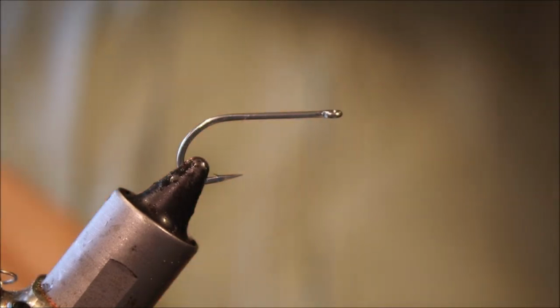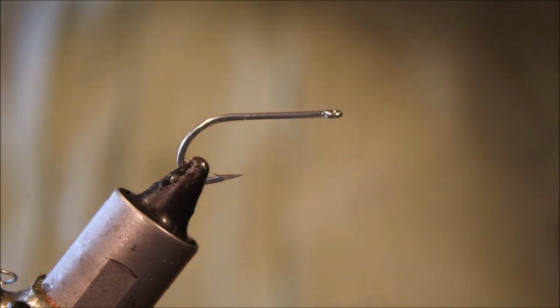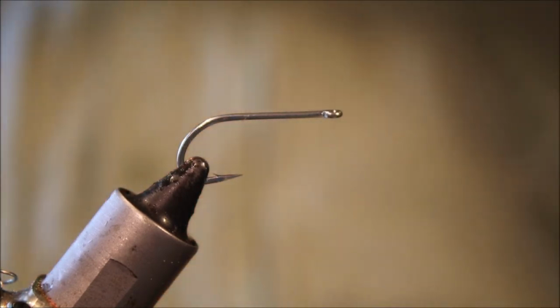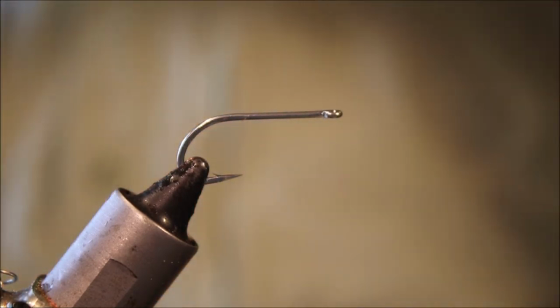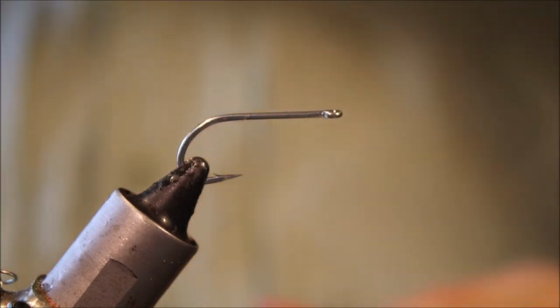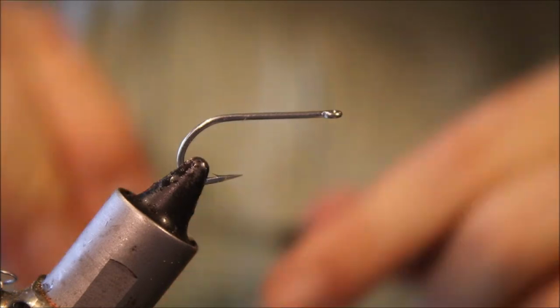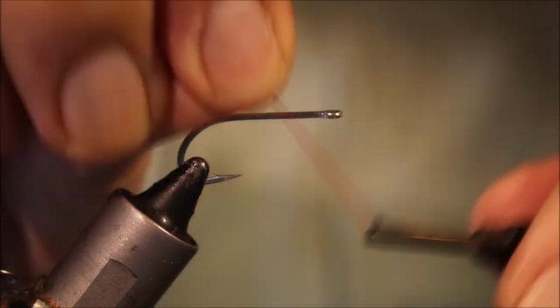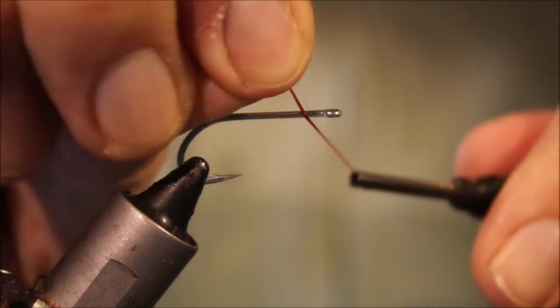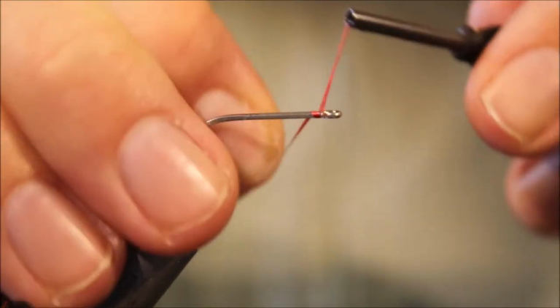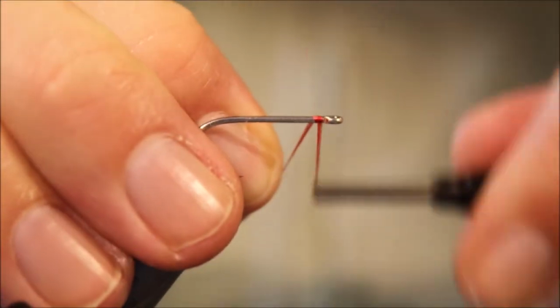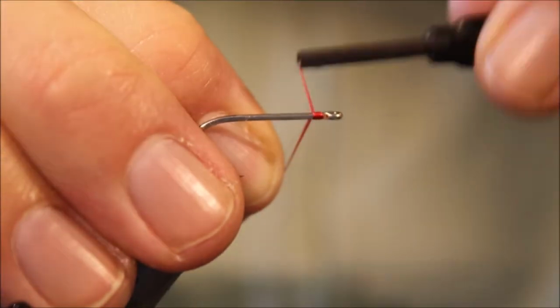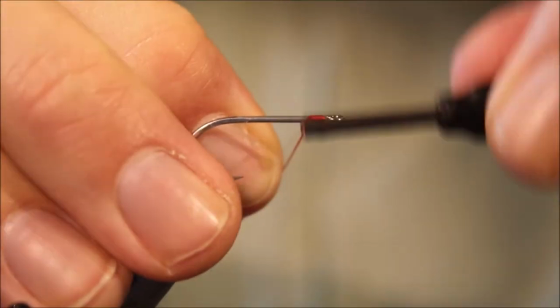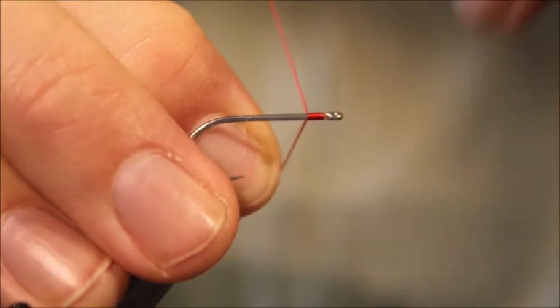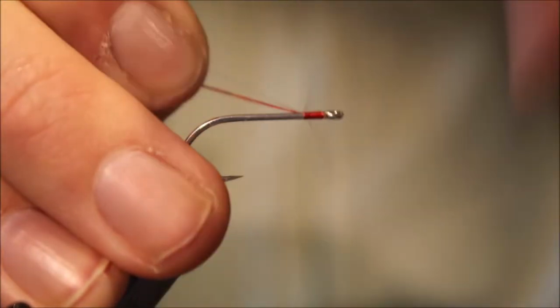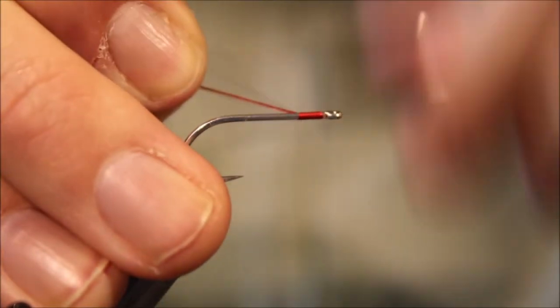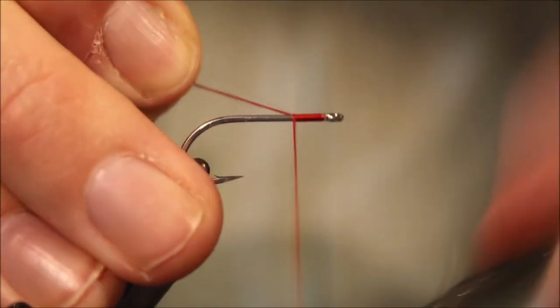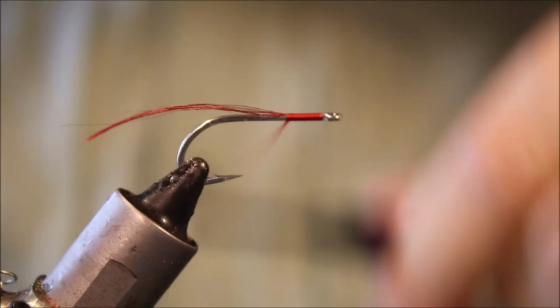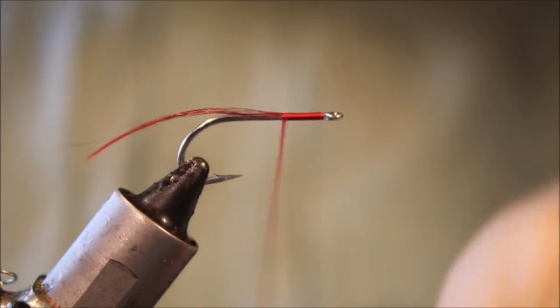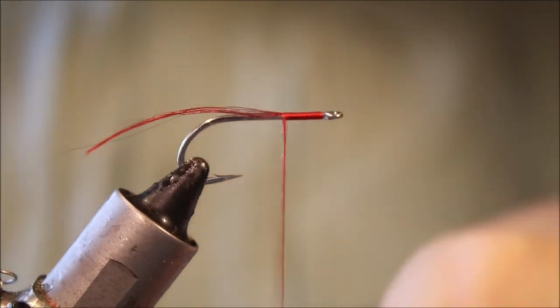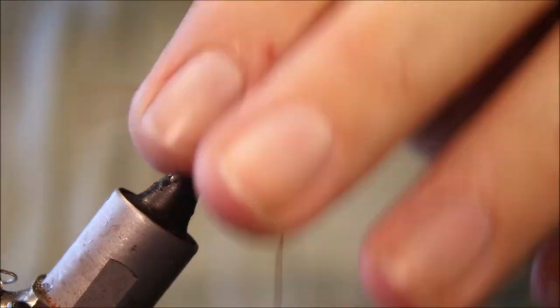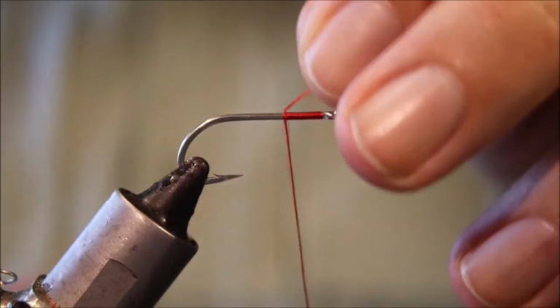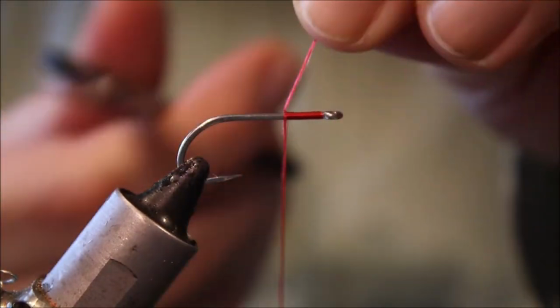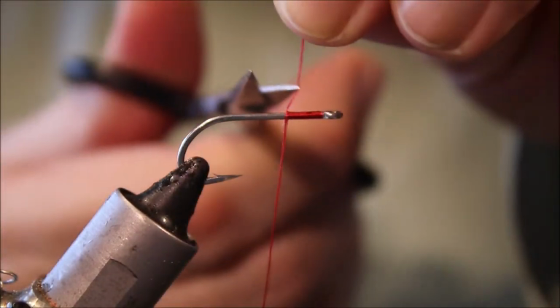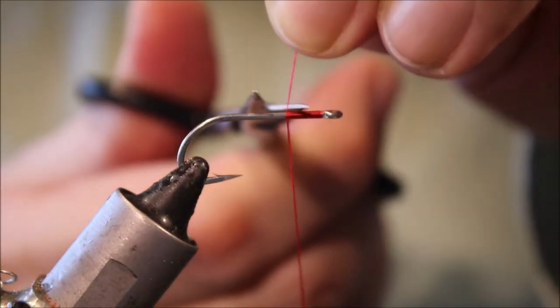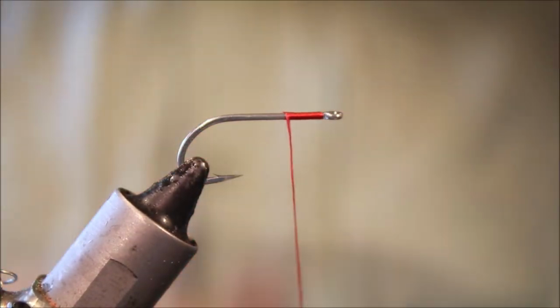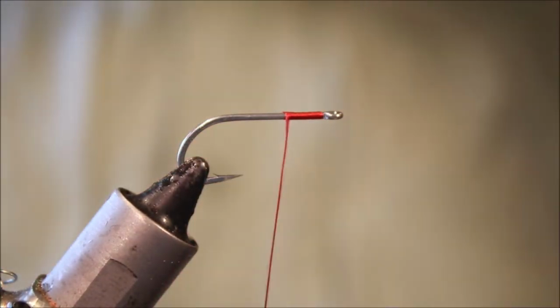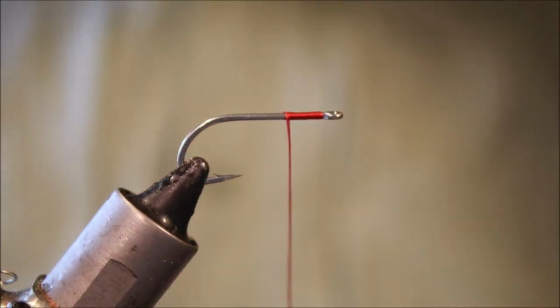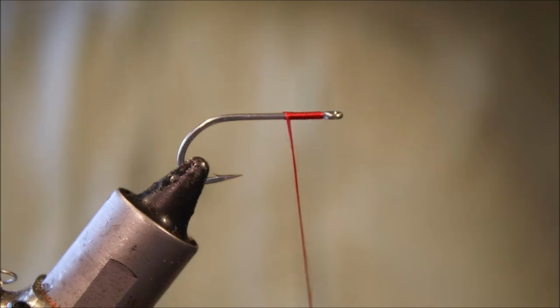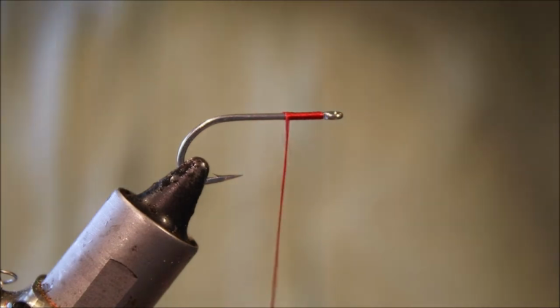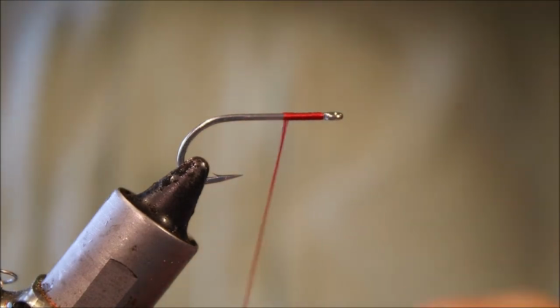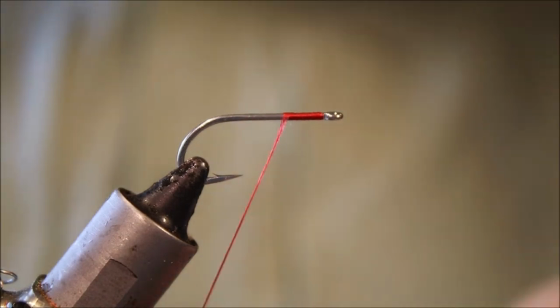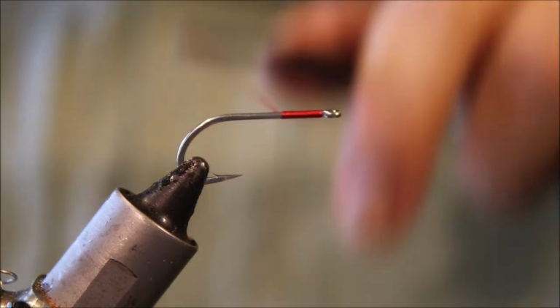The hook I've got here is an SL11 3H, size 8, but you could tie it in 6s as well. If you prefer that Mustad 34007, then size 4 and 6 probably would be your sizes that you're looking for.